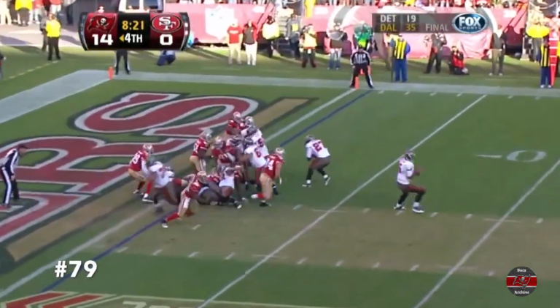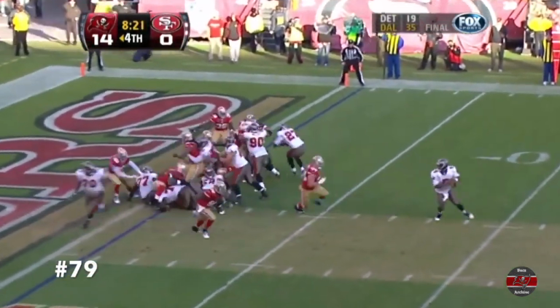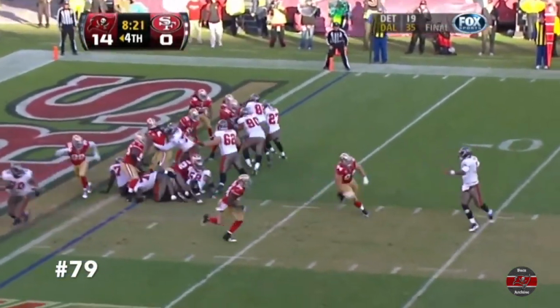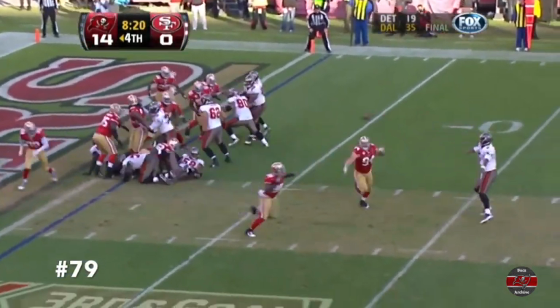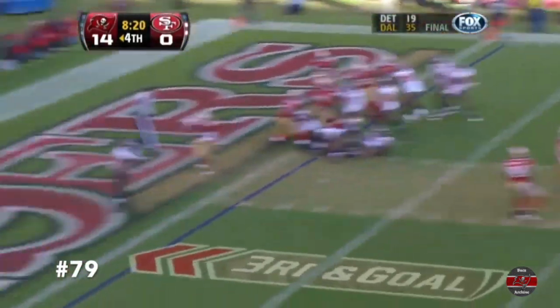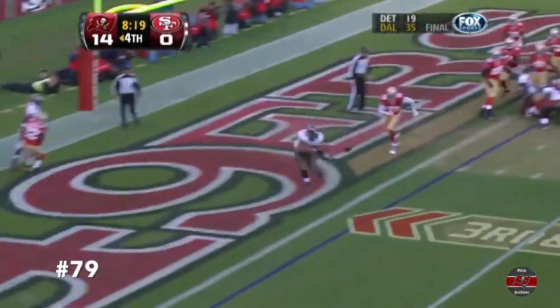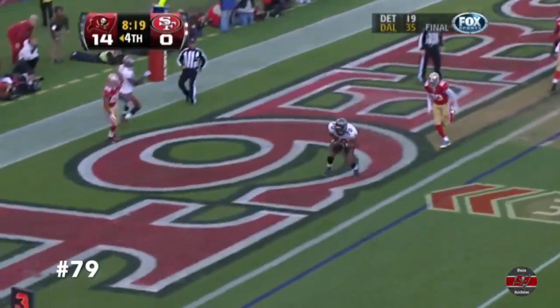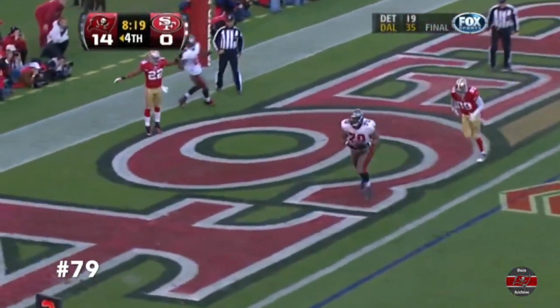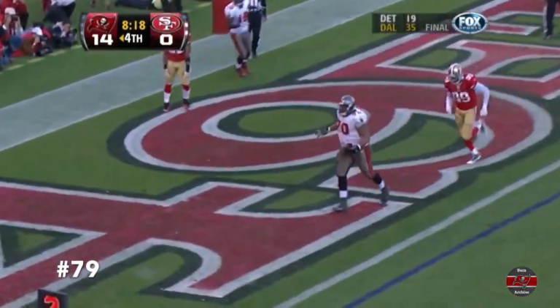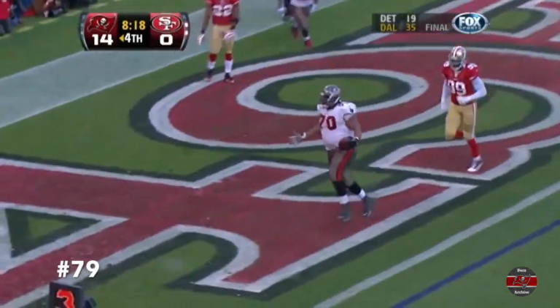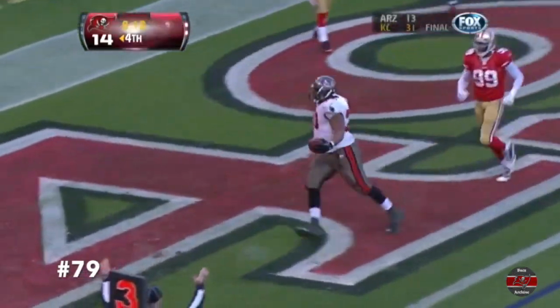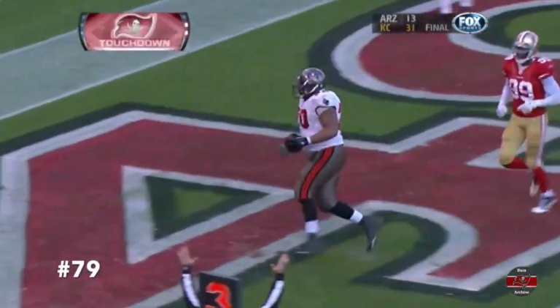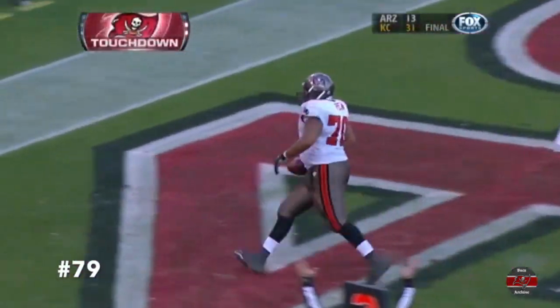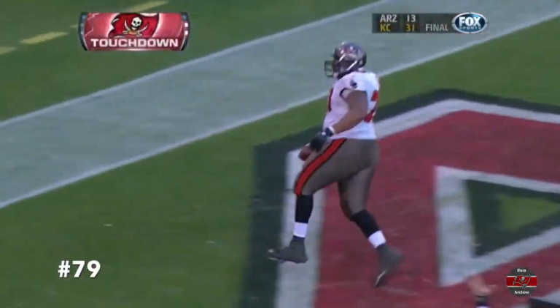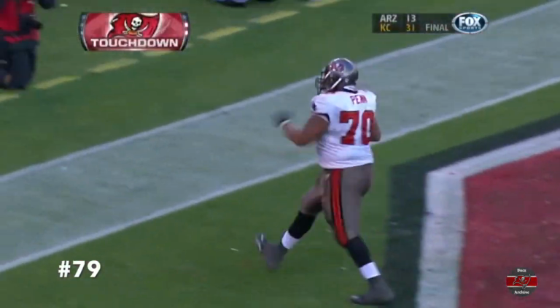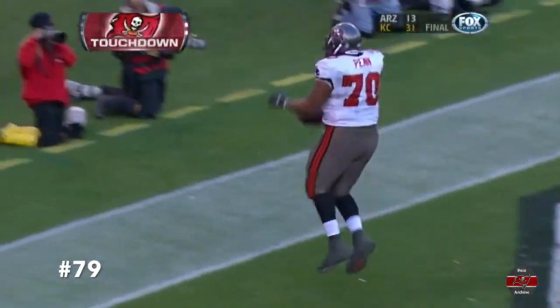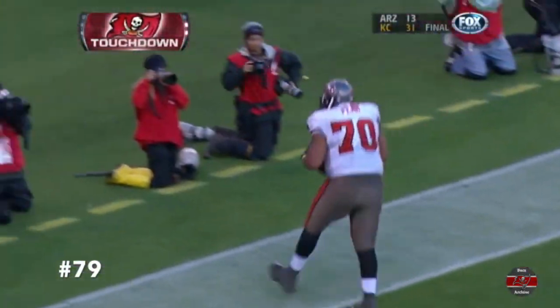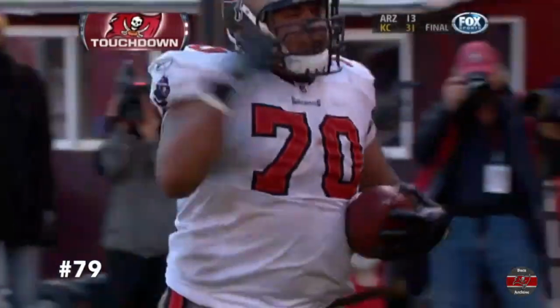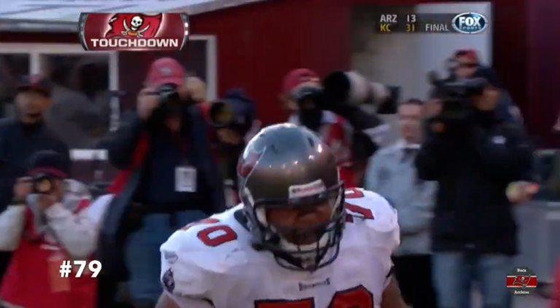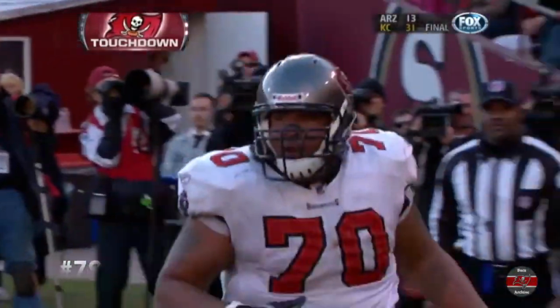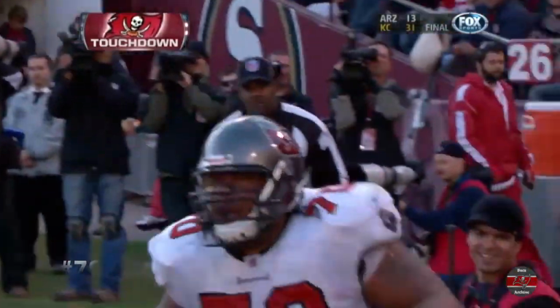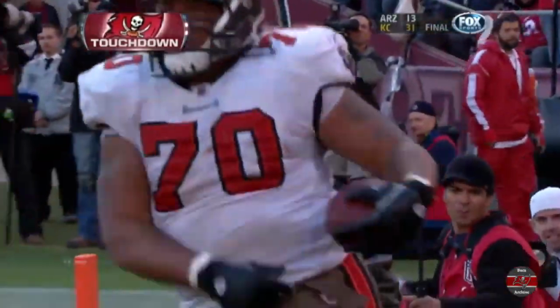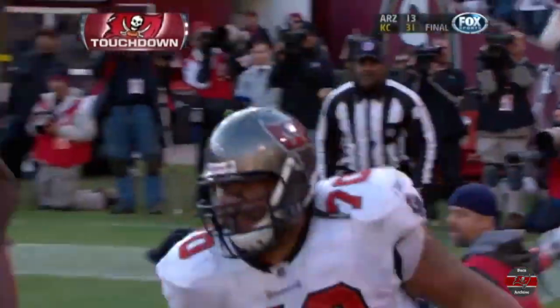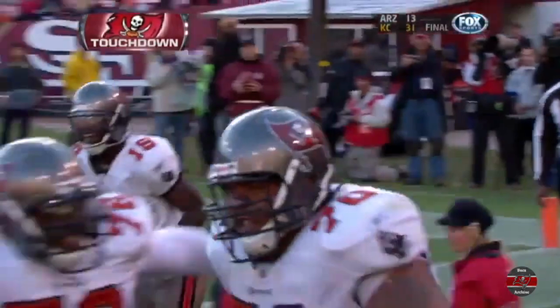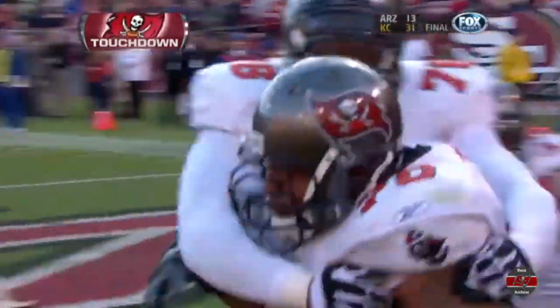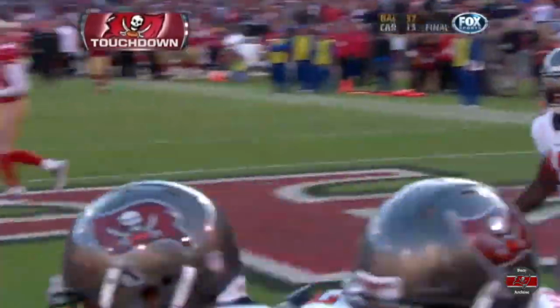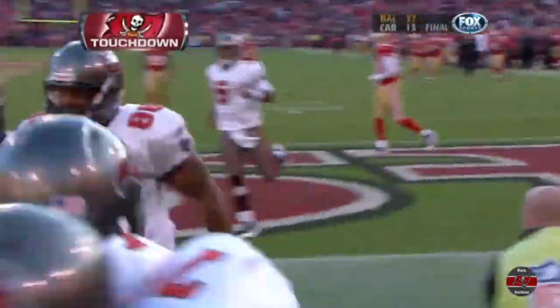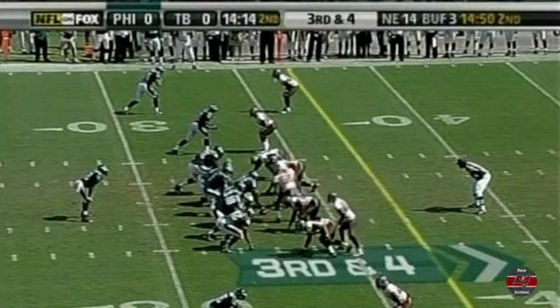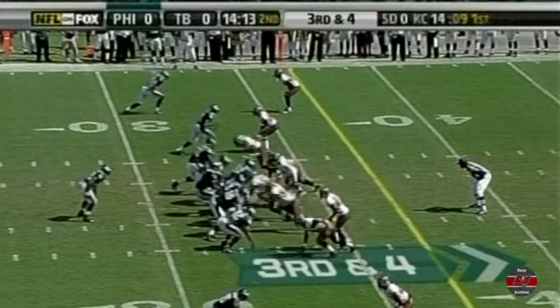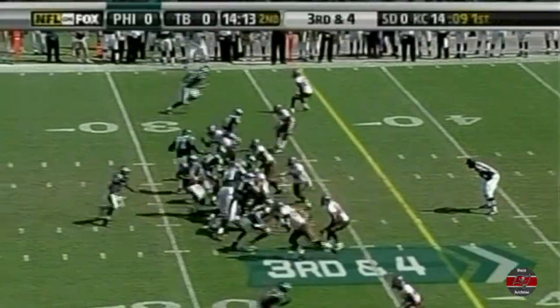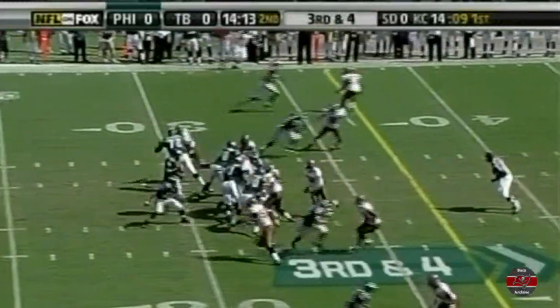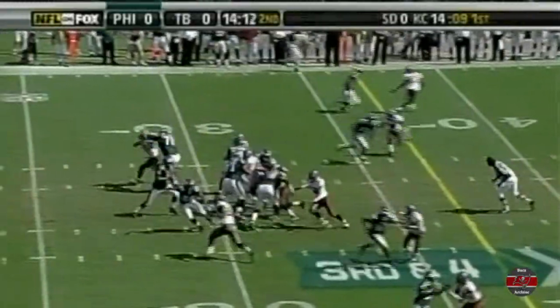Freeman looks, throws — that's a touchdown. Donald Penn on a tackle-eligible play. The left tackle. The middle from Derek Brooks, and he's coming.